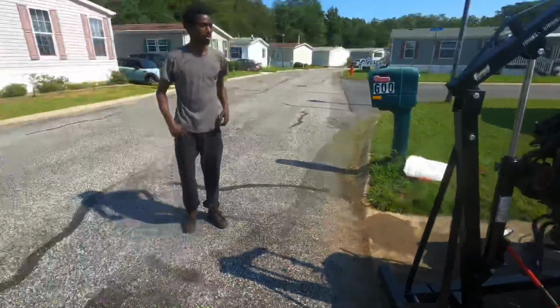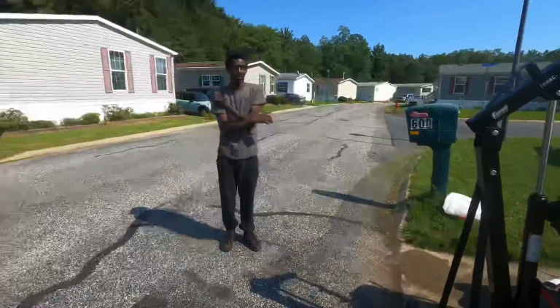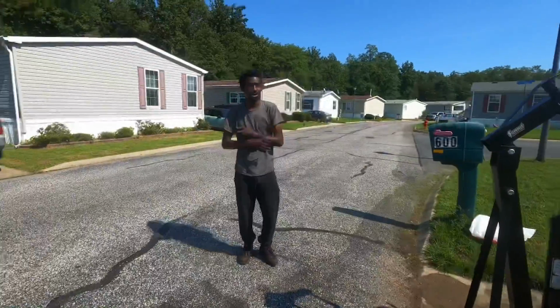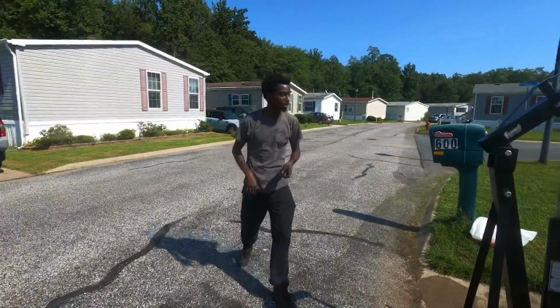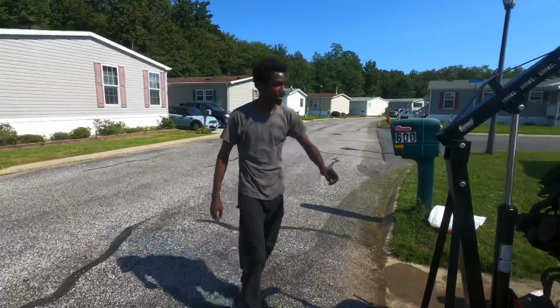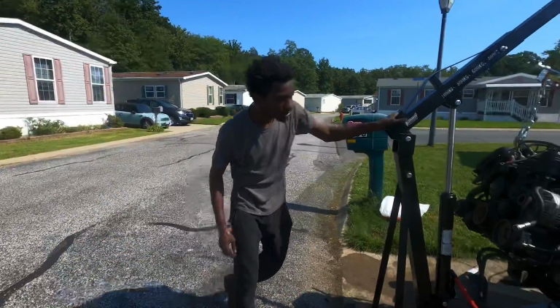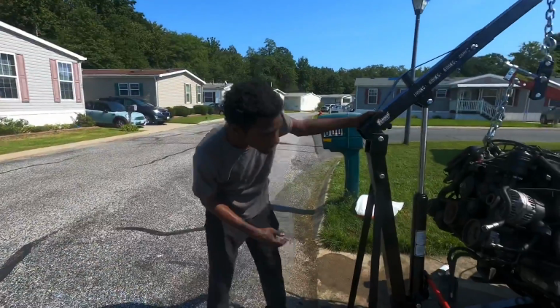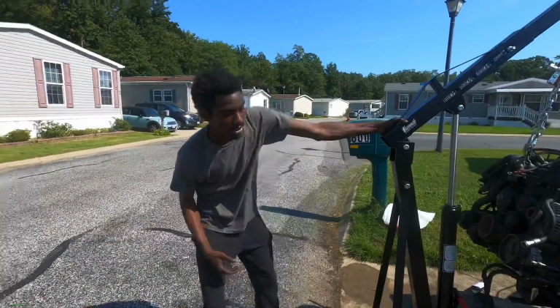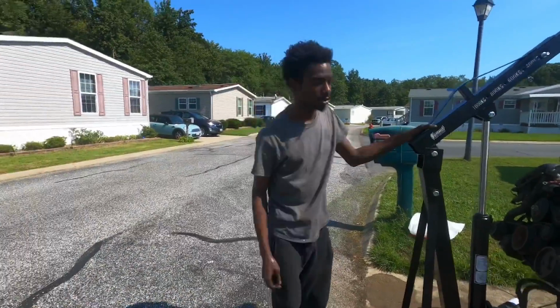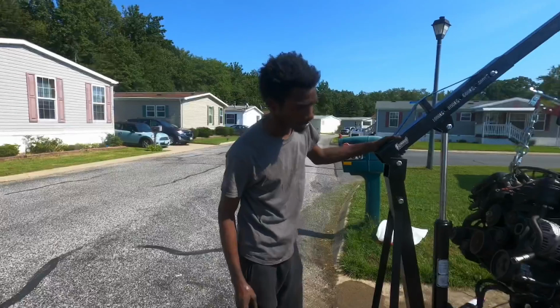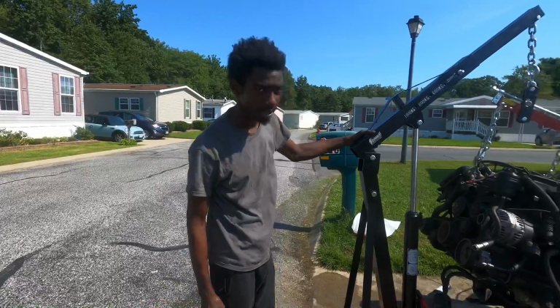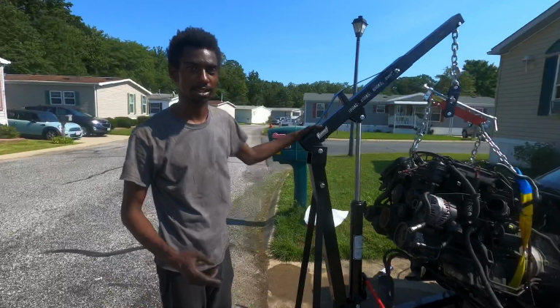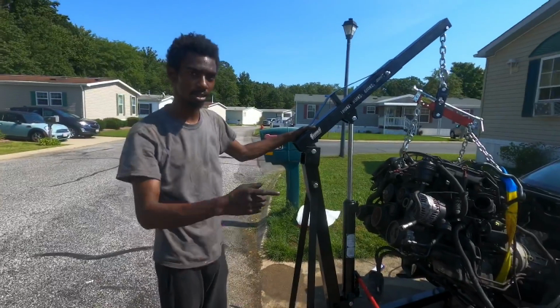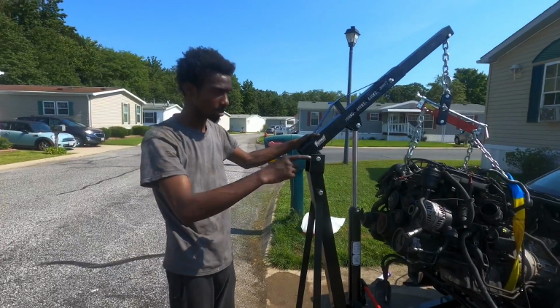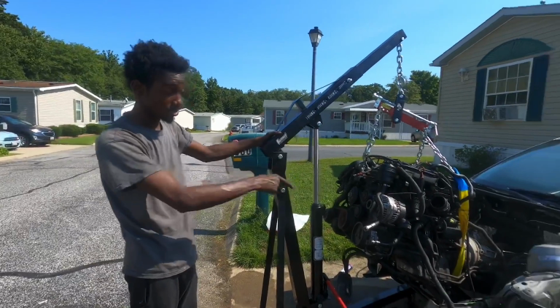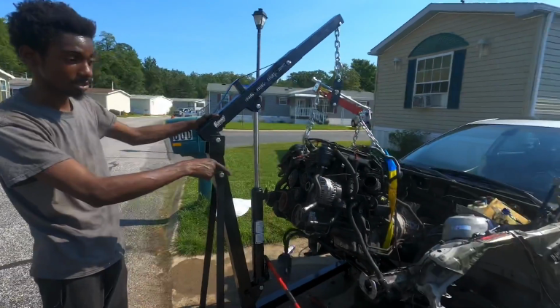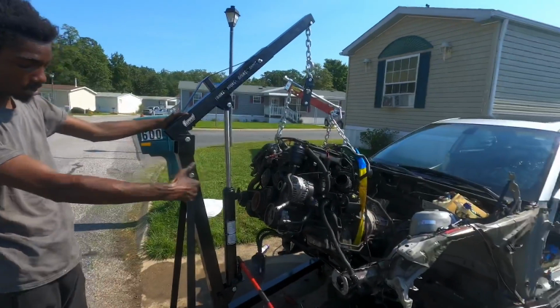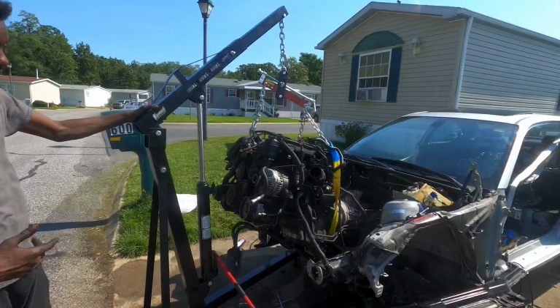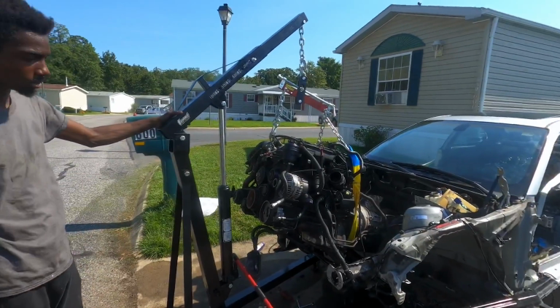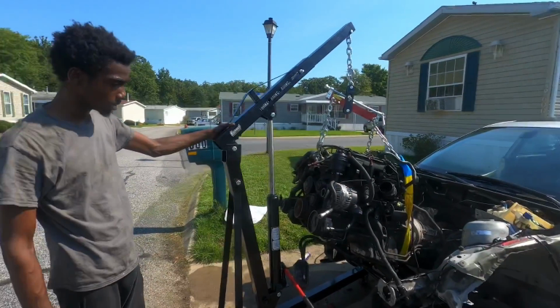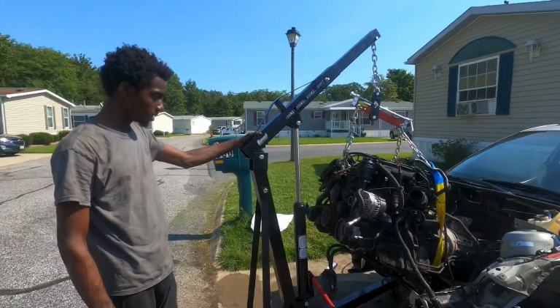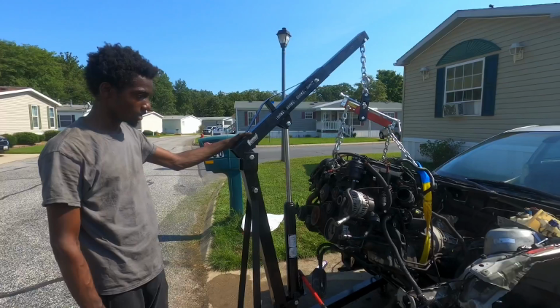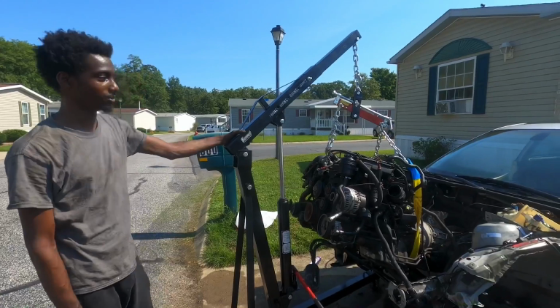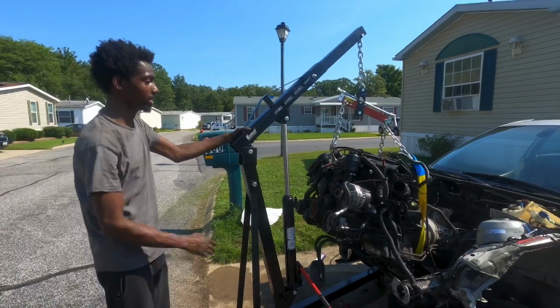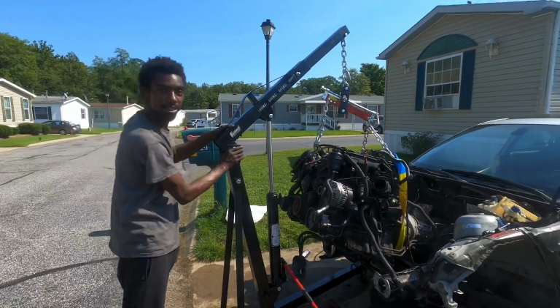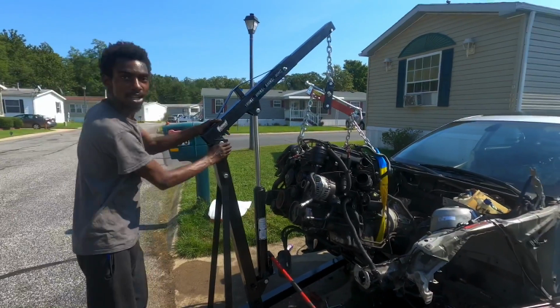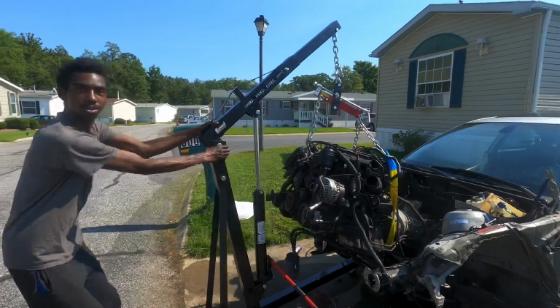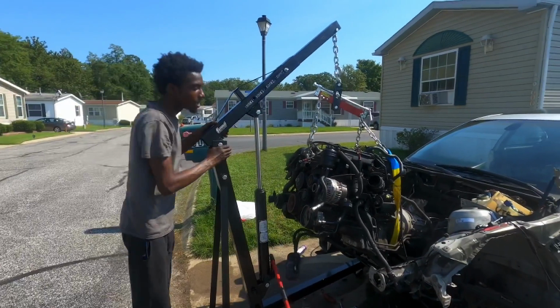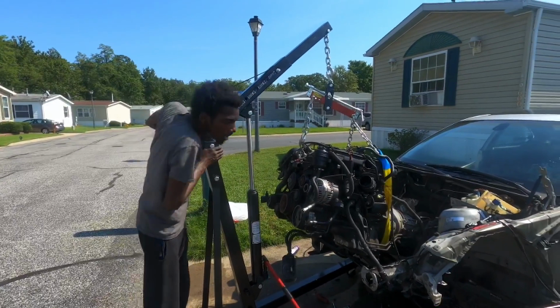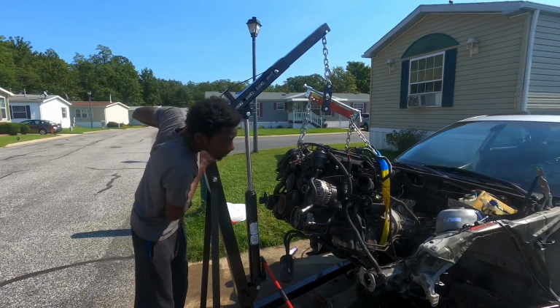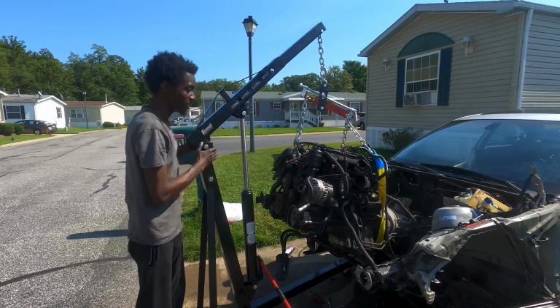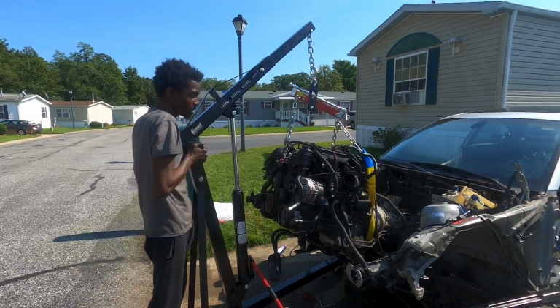Alright, we're almost done. As you can see, we got it out — just need a little bit of wiggling. I got the exhaust still connected so I got to bring it further out. Other than that, she's free. Catch you guys whenever I get her out.